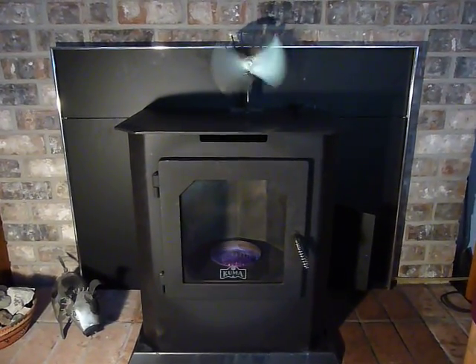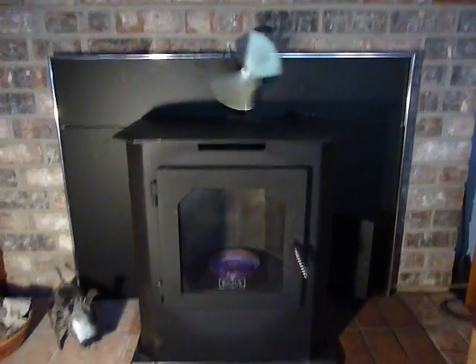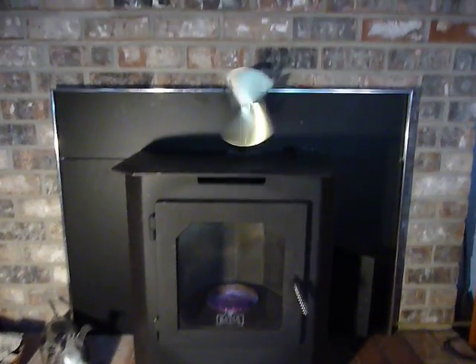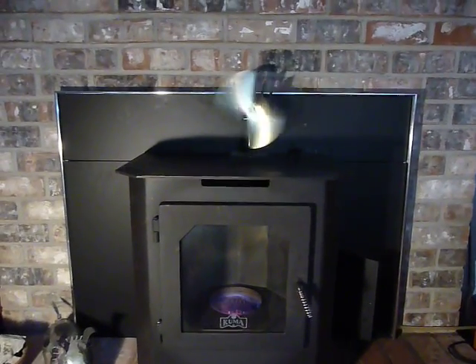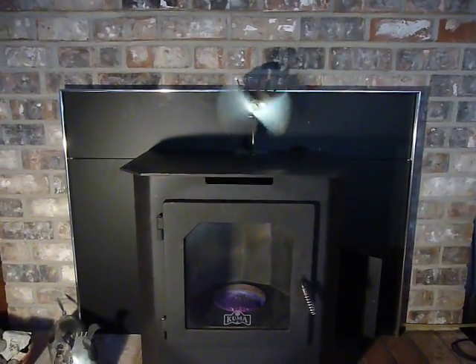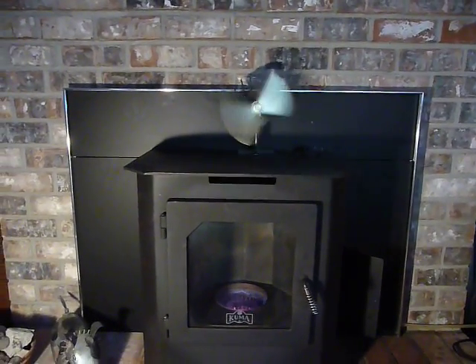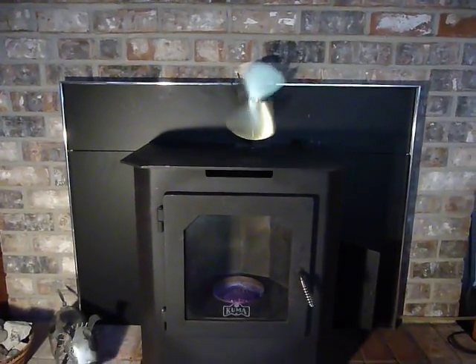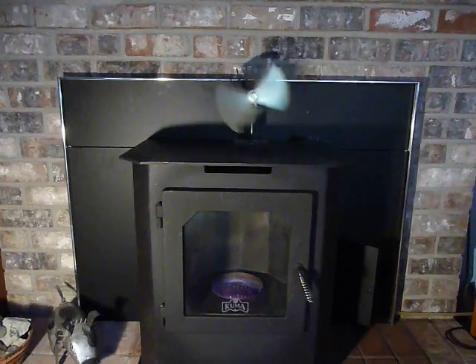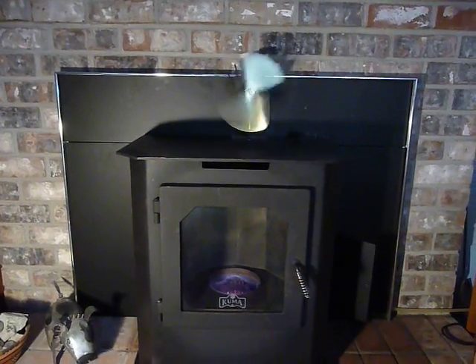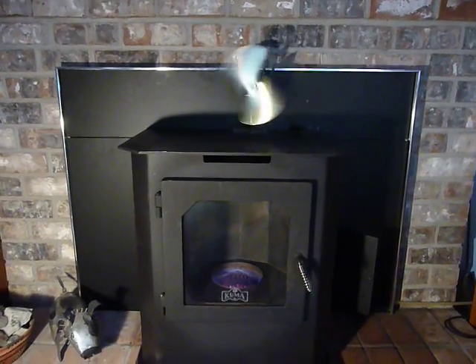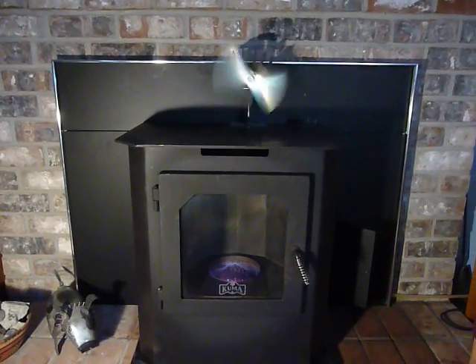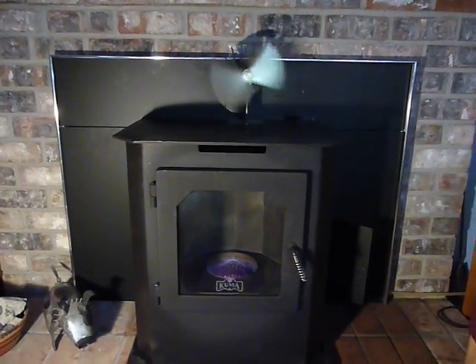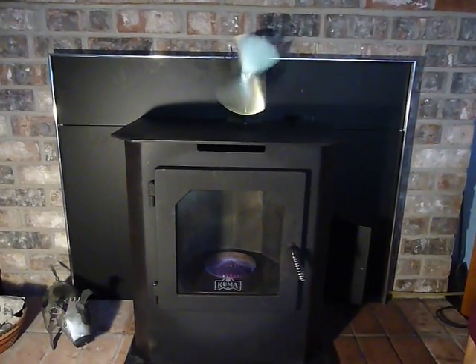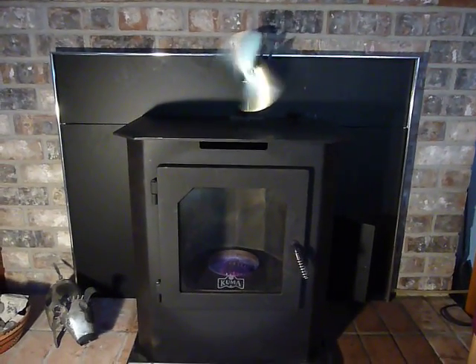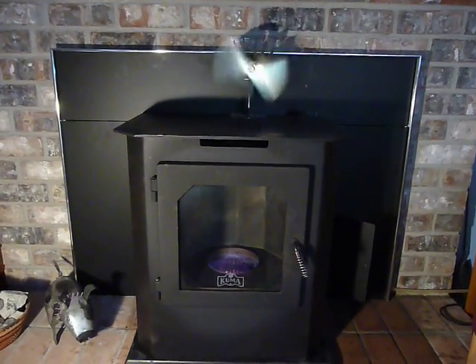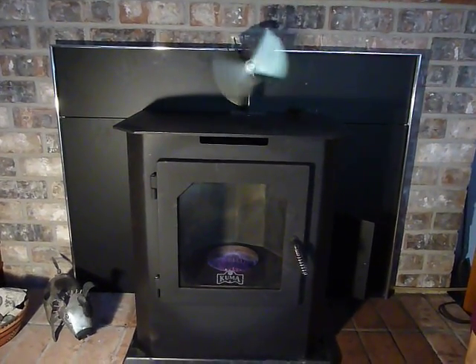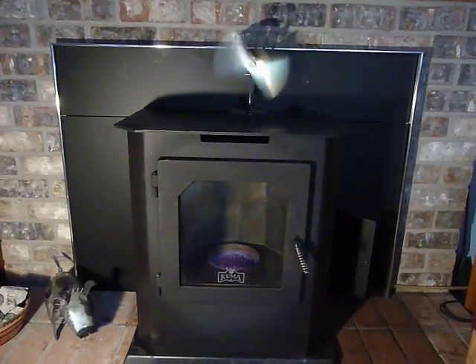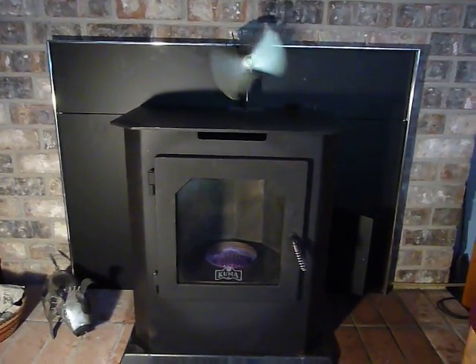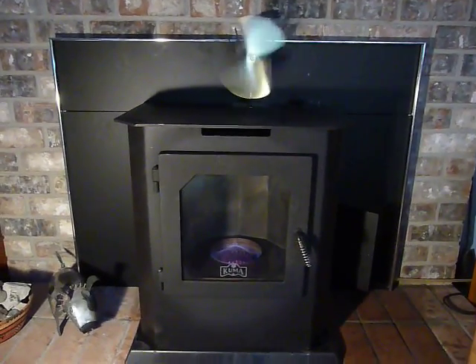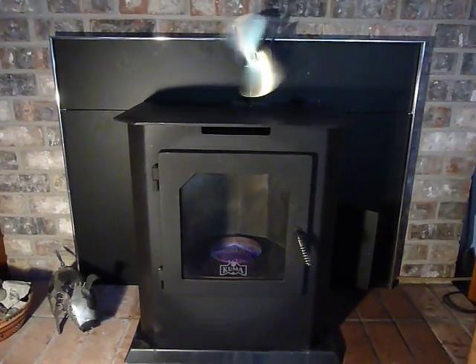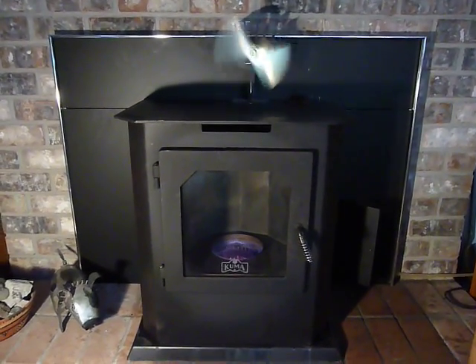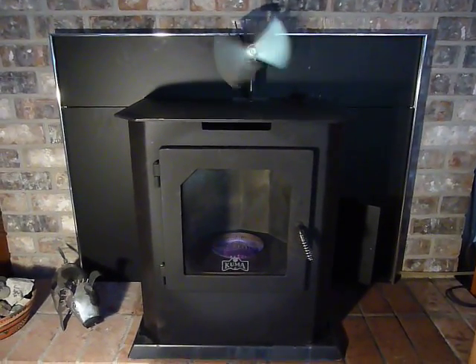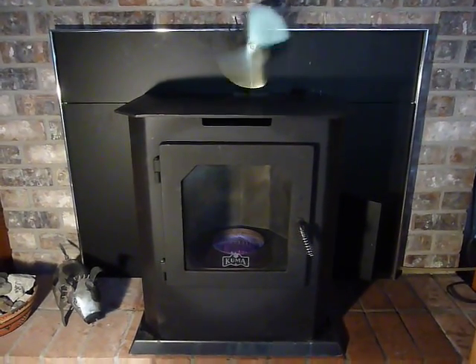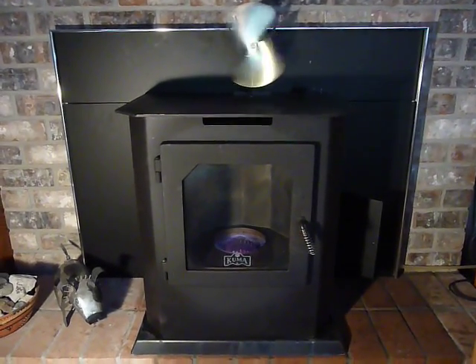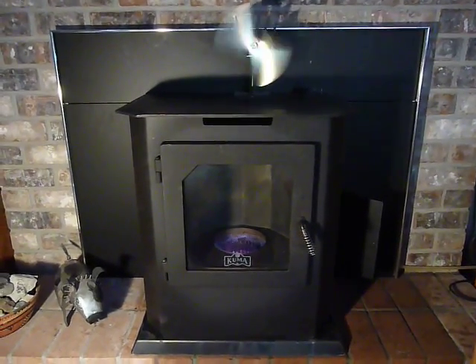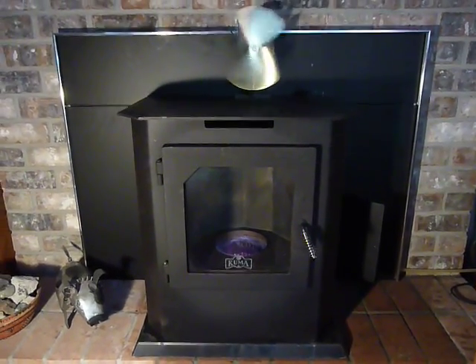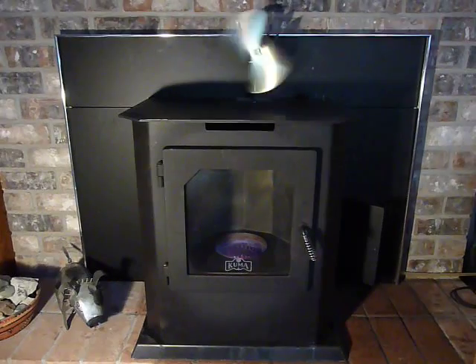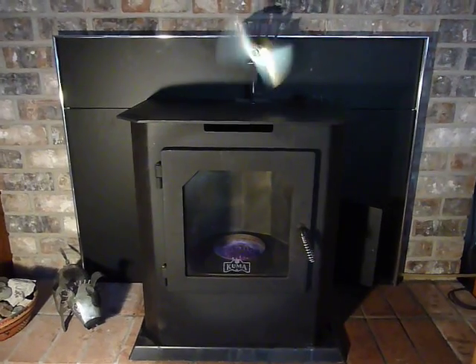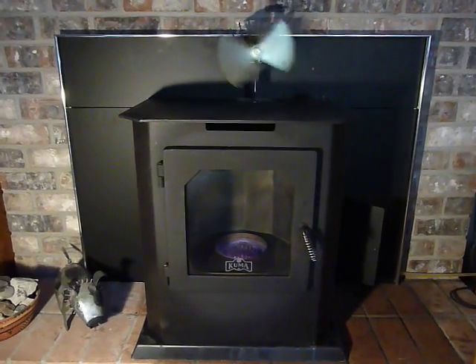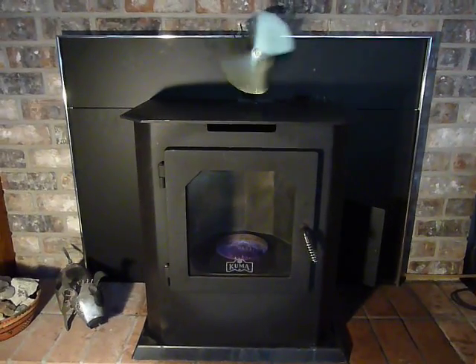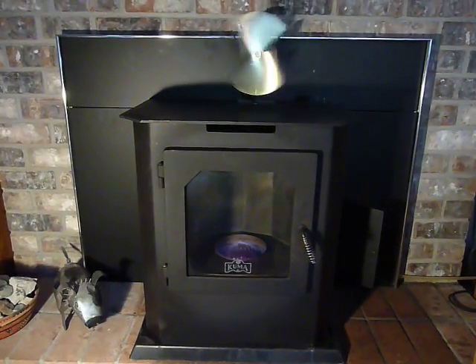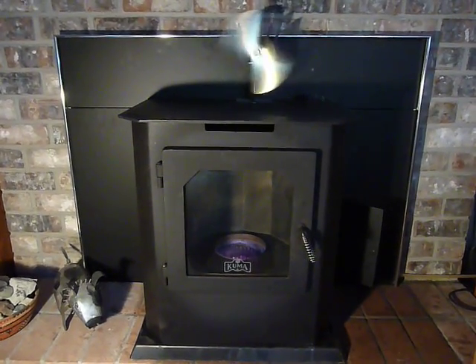The little fan on top is a separate item called an EcoFan. It's a heat-driven fan you can find online for around $100 or so.